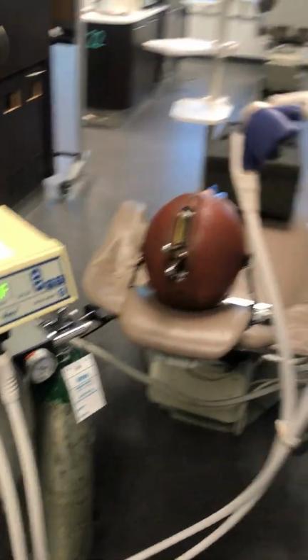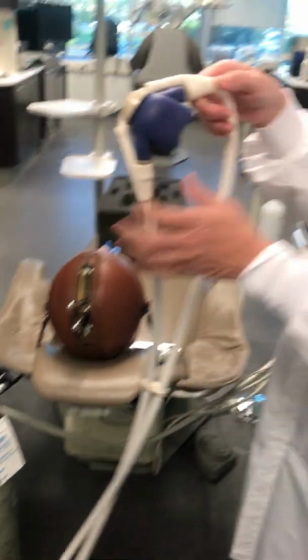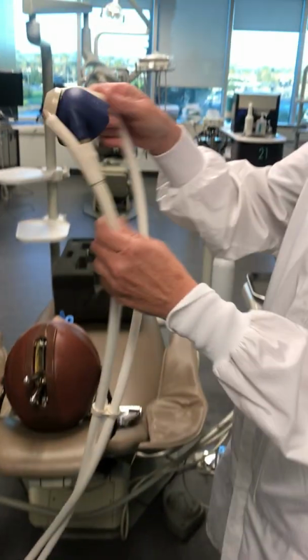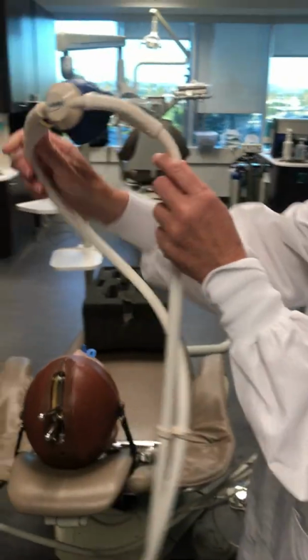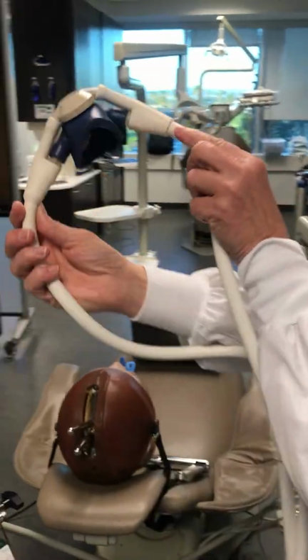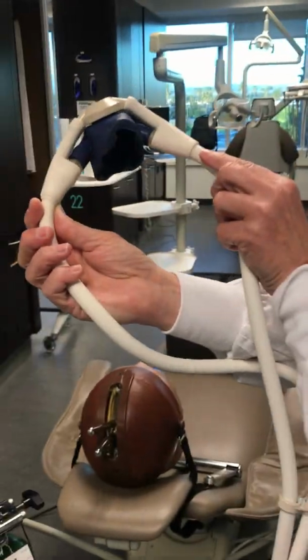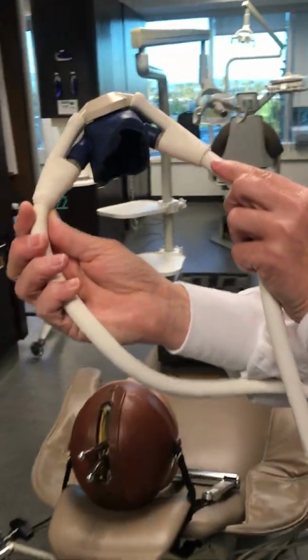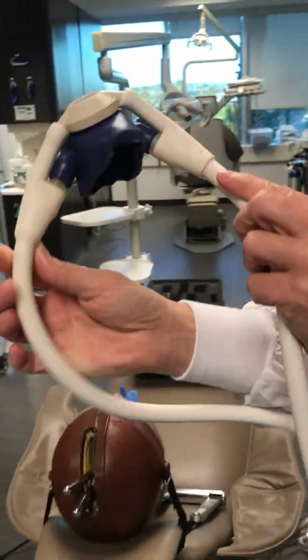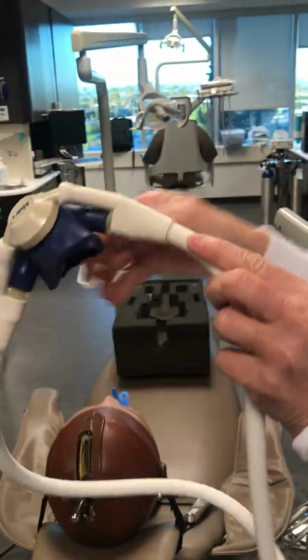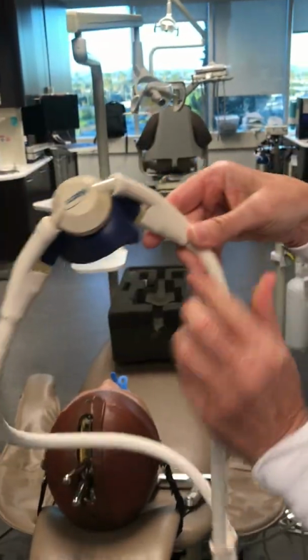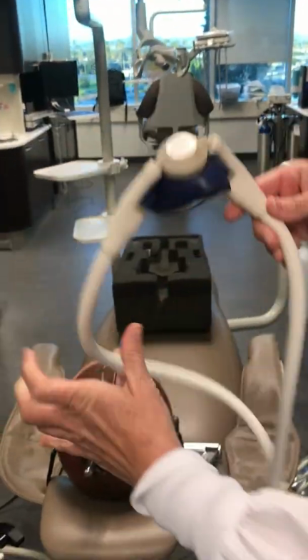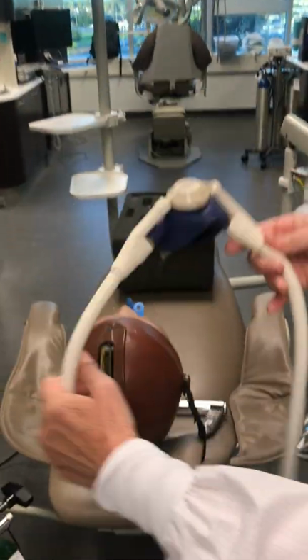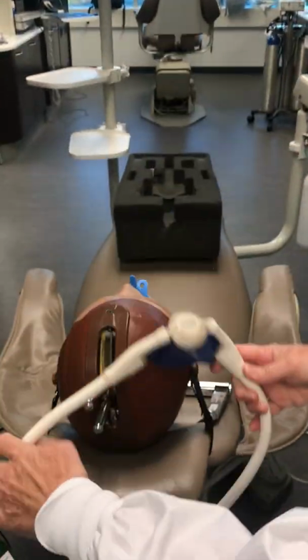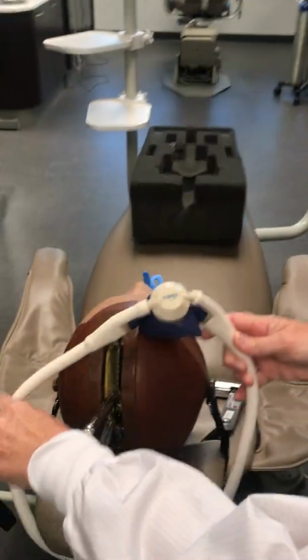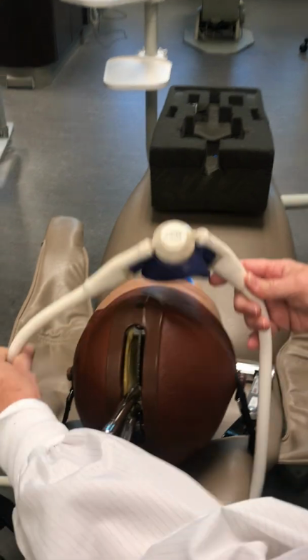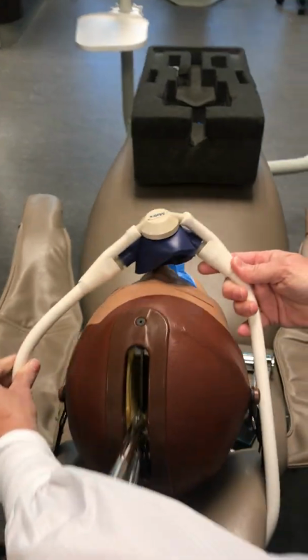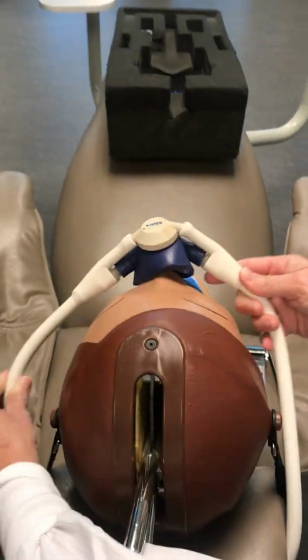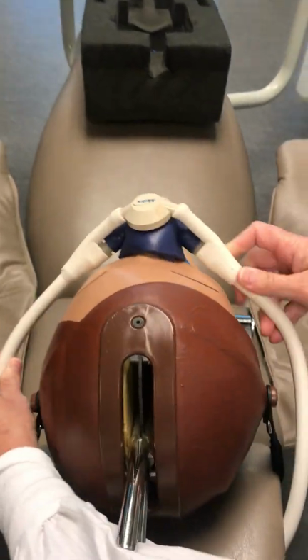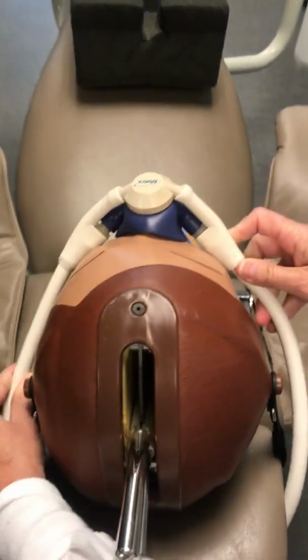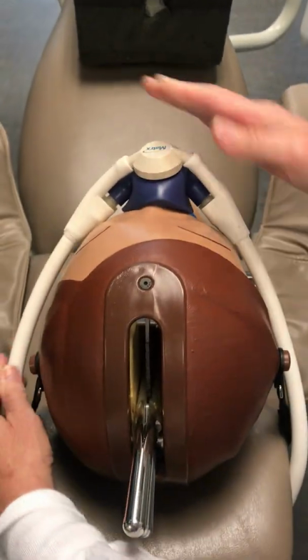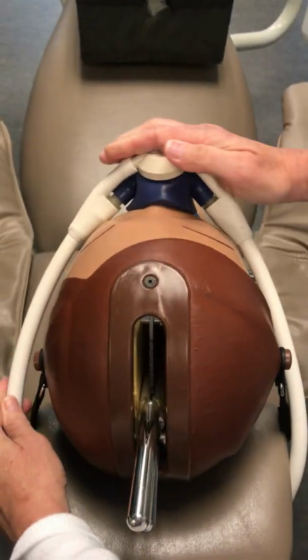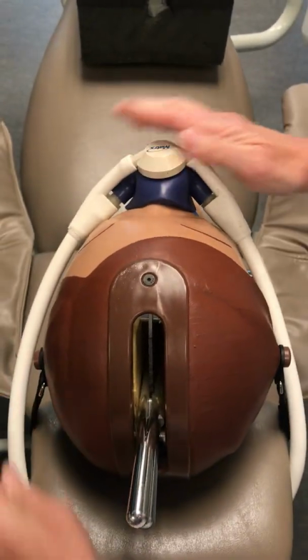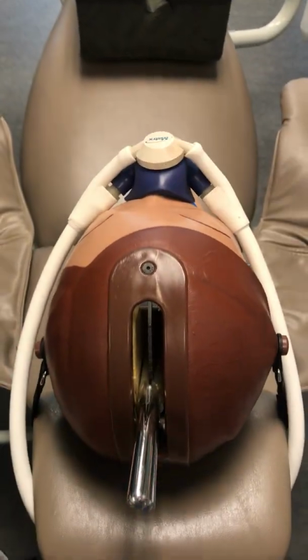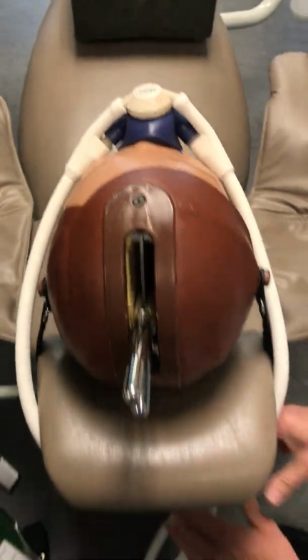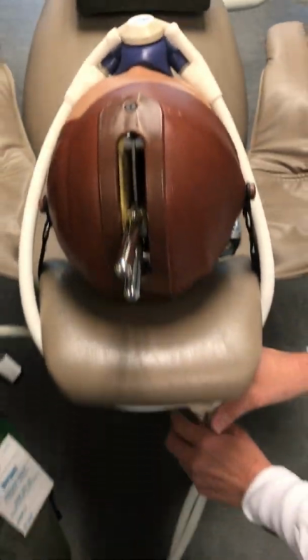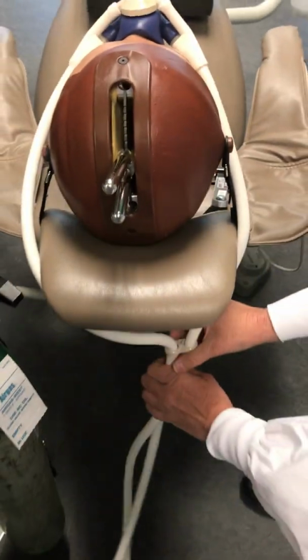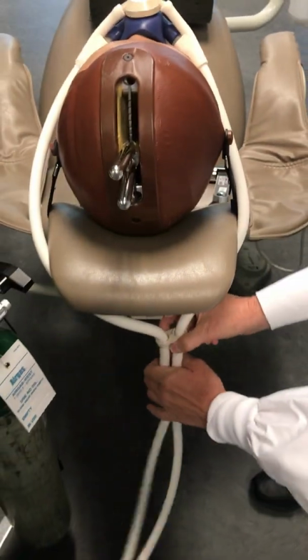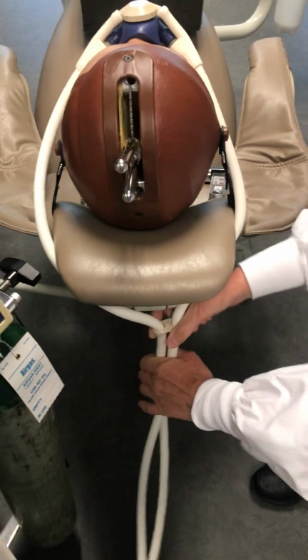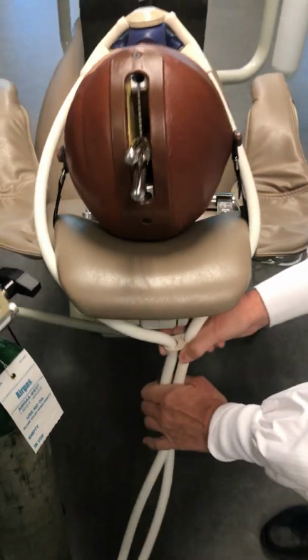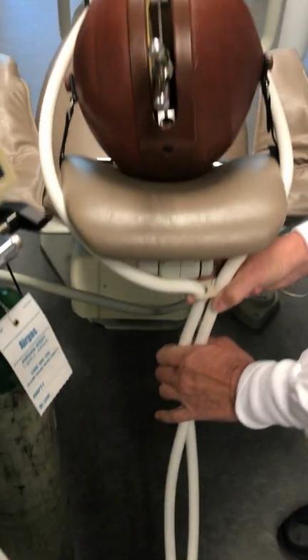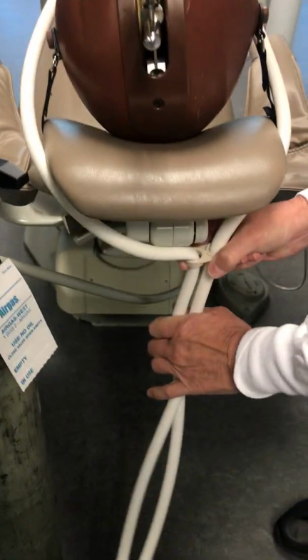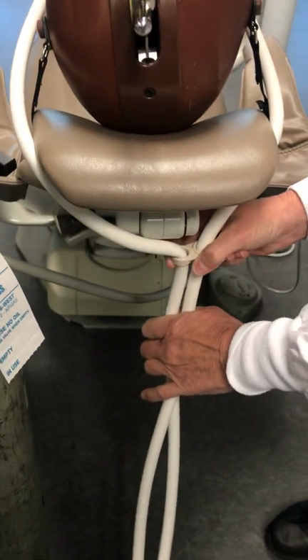Placing the nasal hood on your patient — triangle up. They can adjust so that it's nice and tight for your patient.